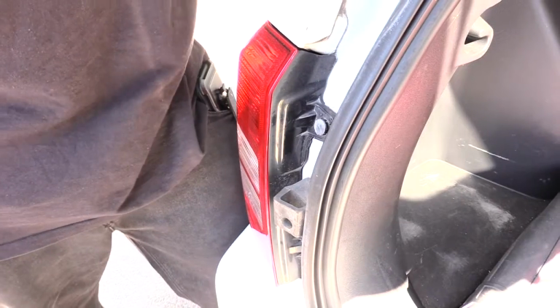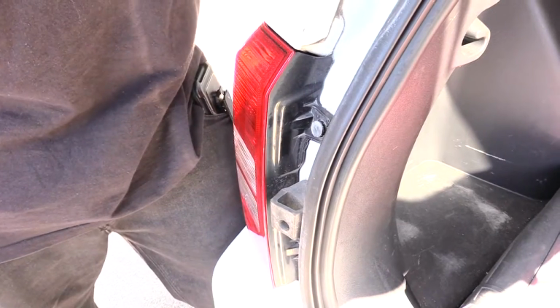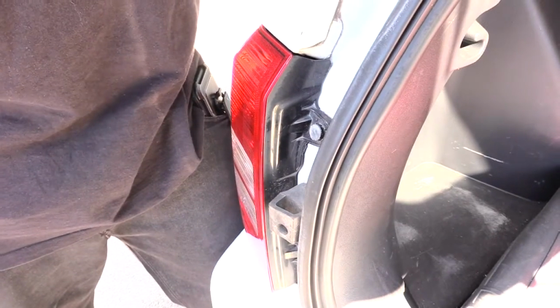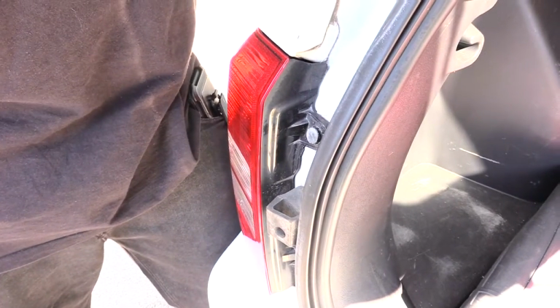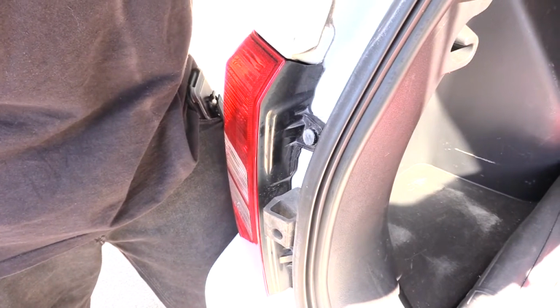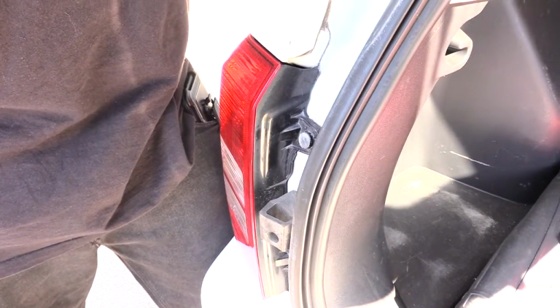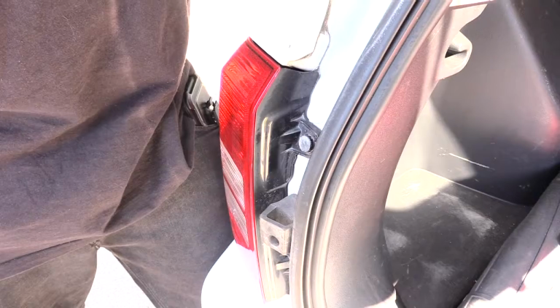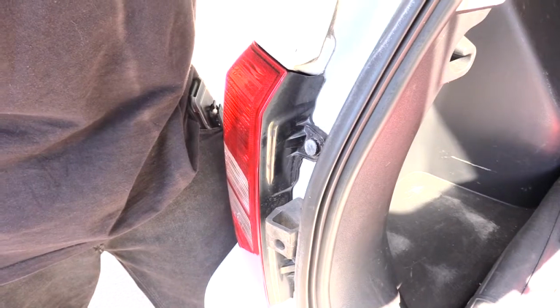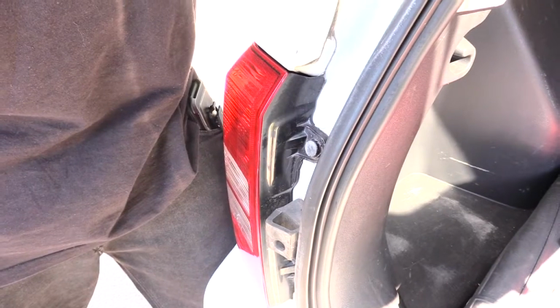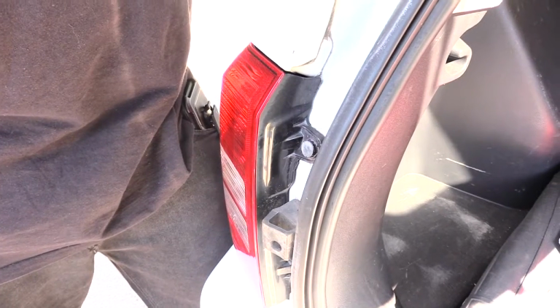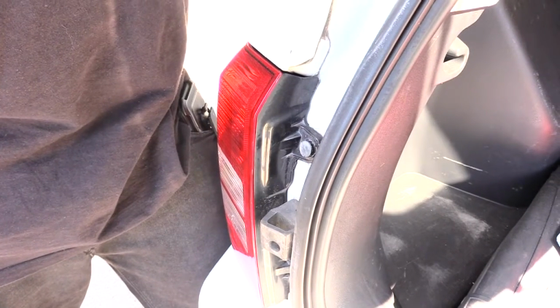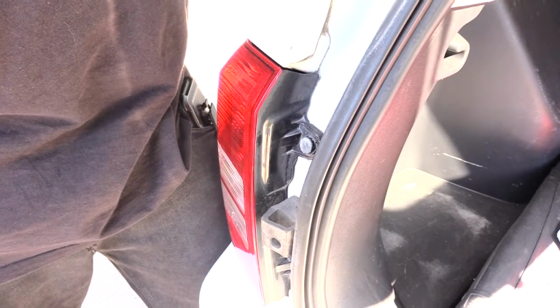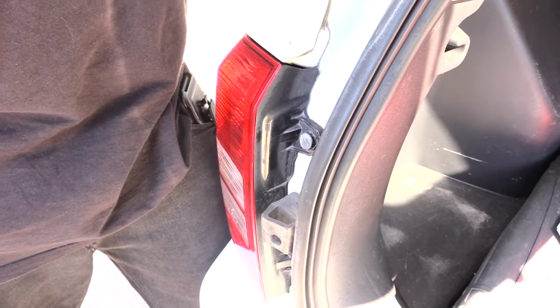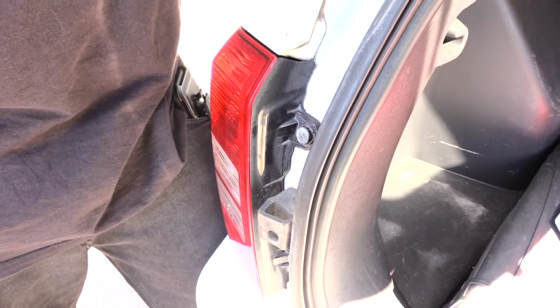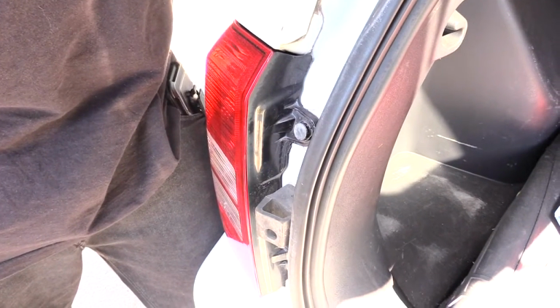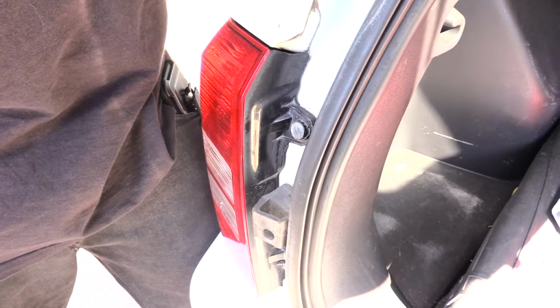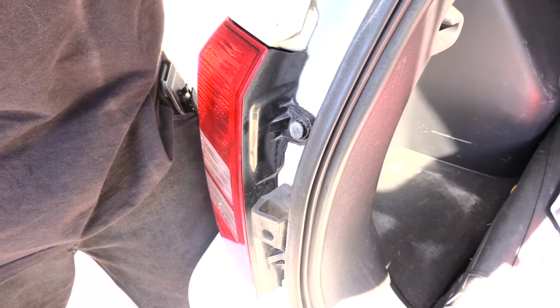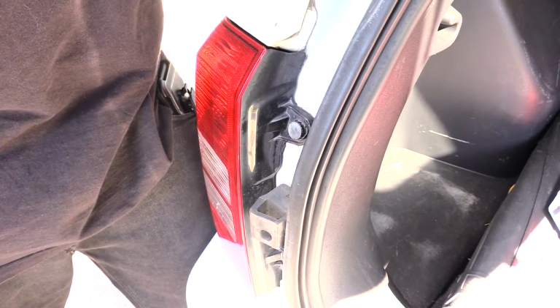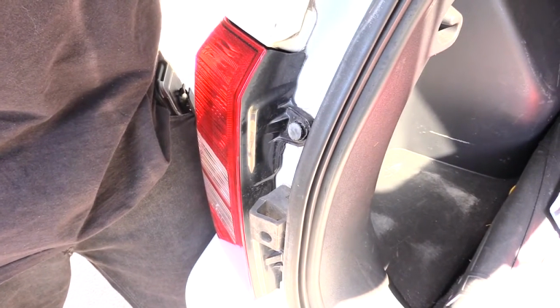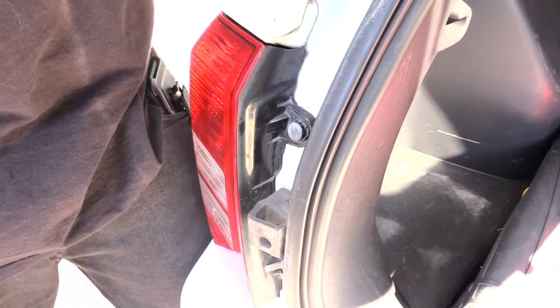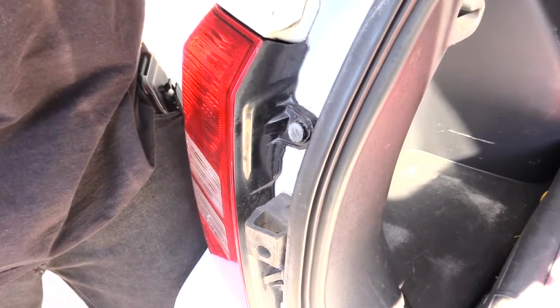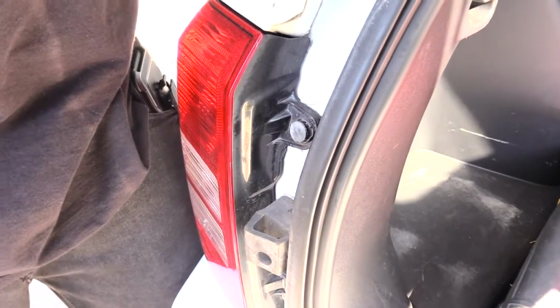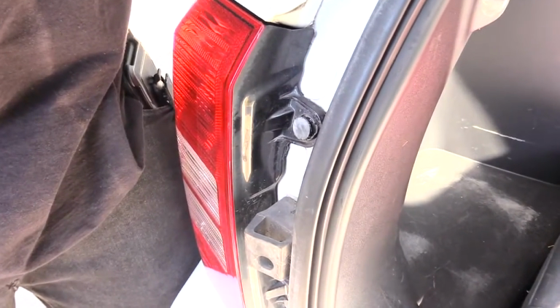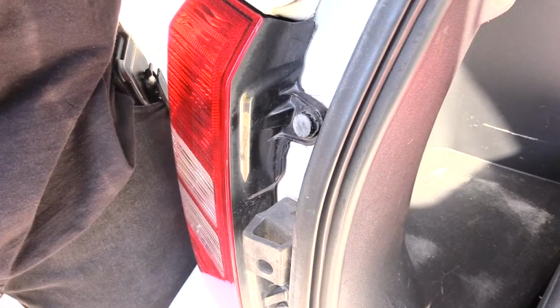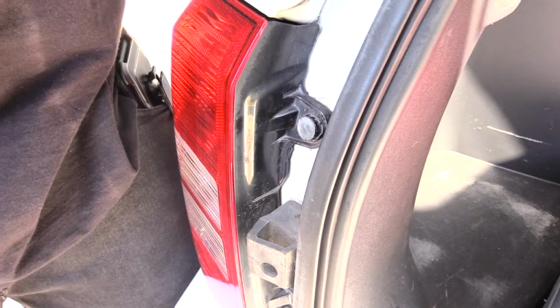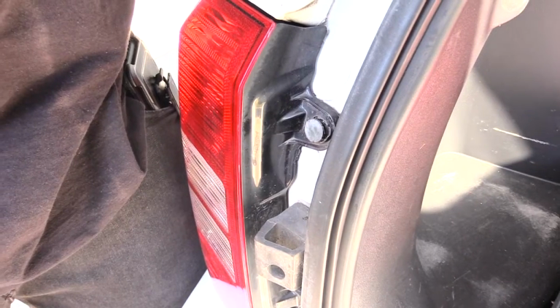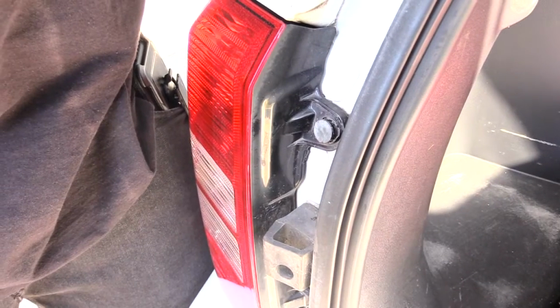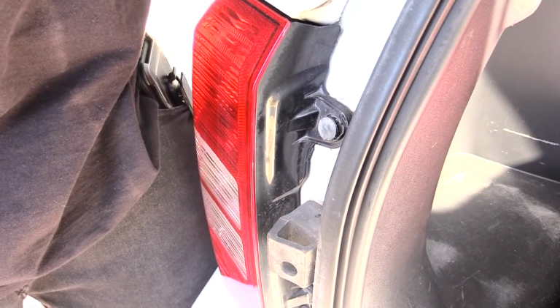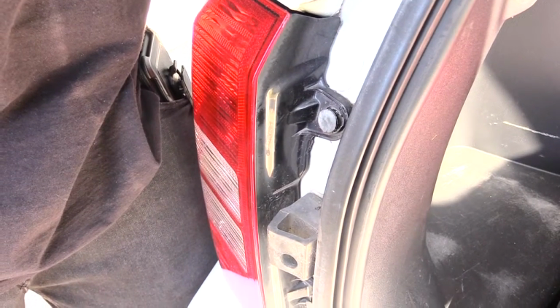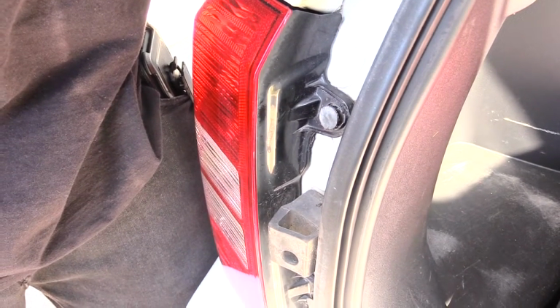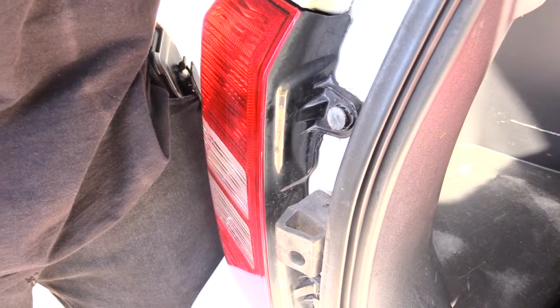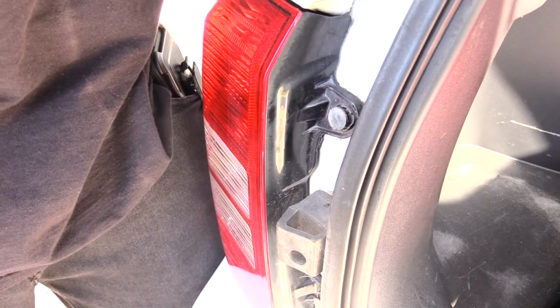What's going on folks? I'm about to show you how you'll be changing out your back brake lights as well as tail lights and turn signals on a Jeep Patriot. It's probably about the same from about 2007 all the way up to 2017.